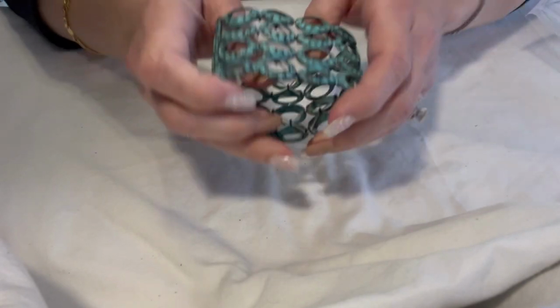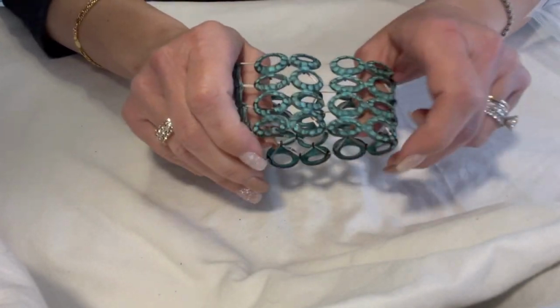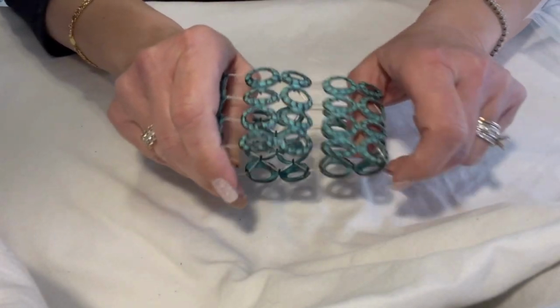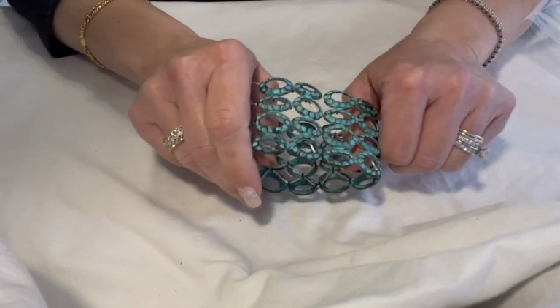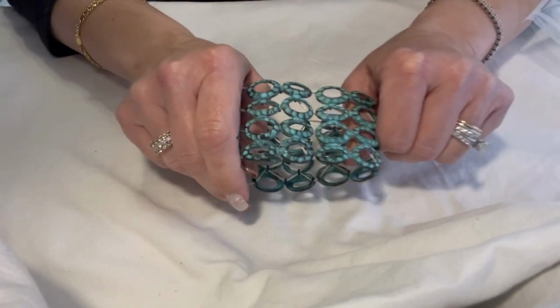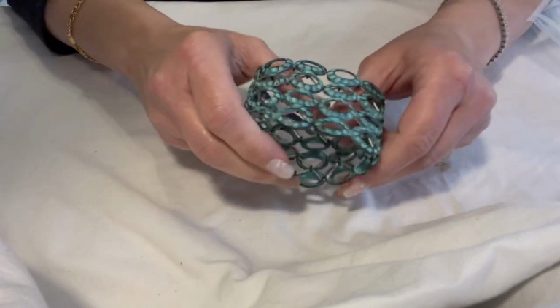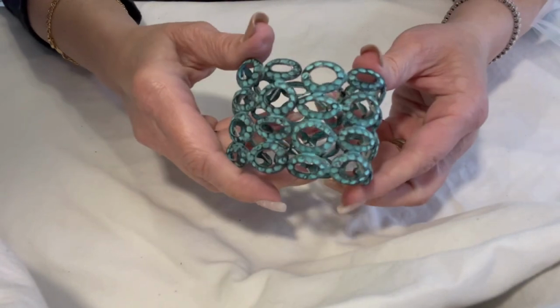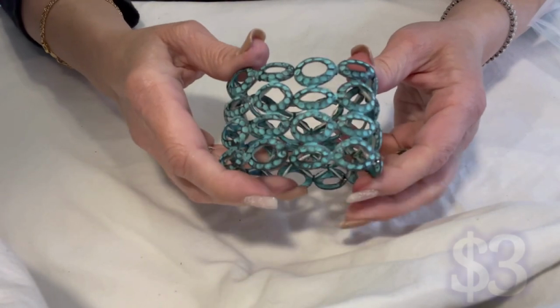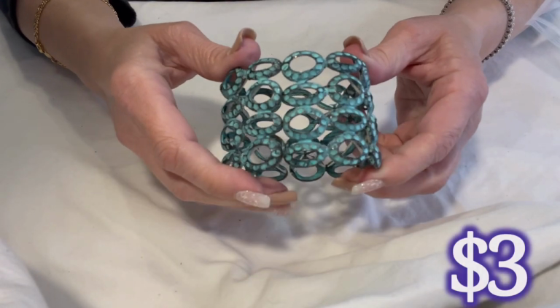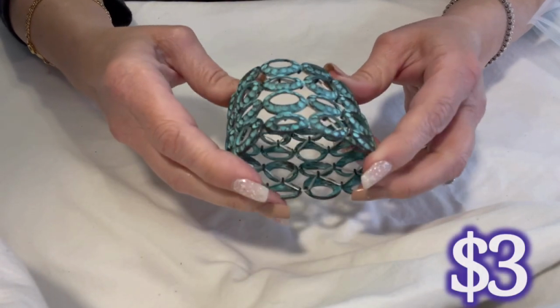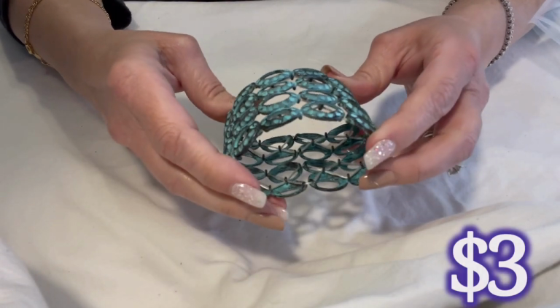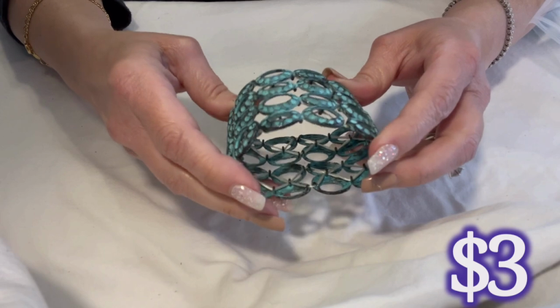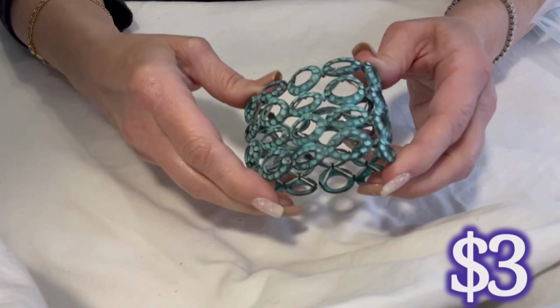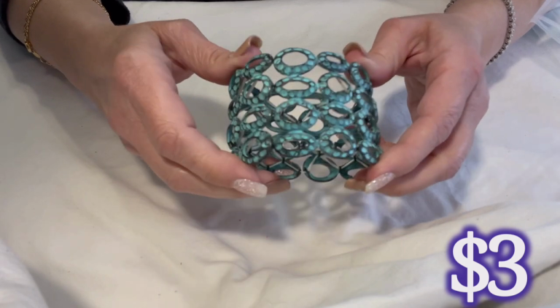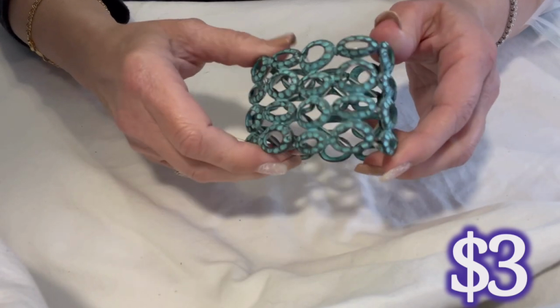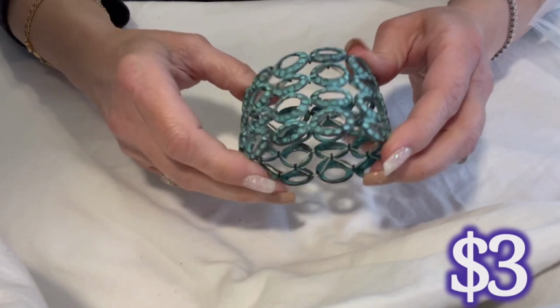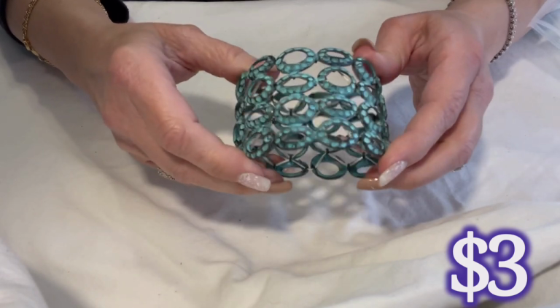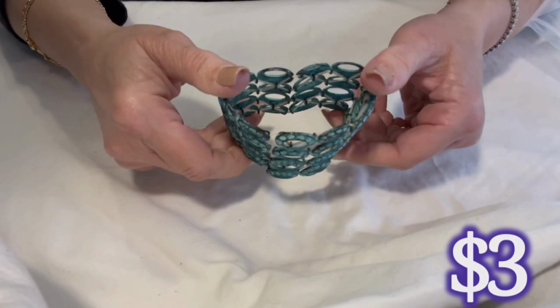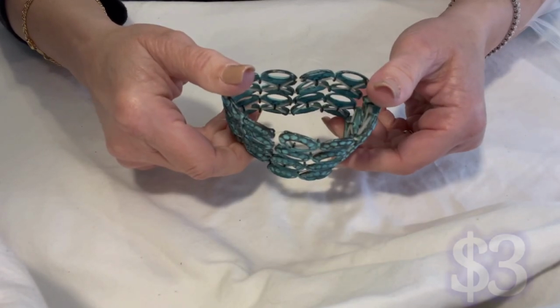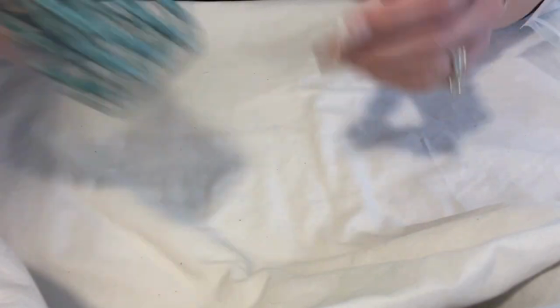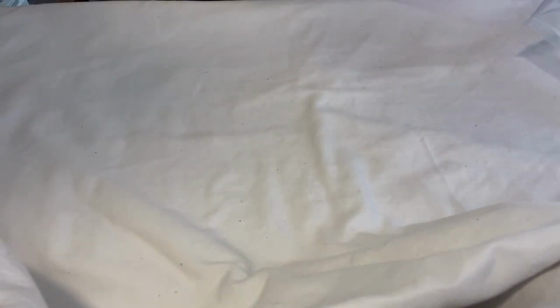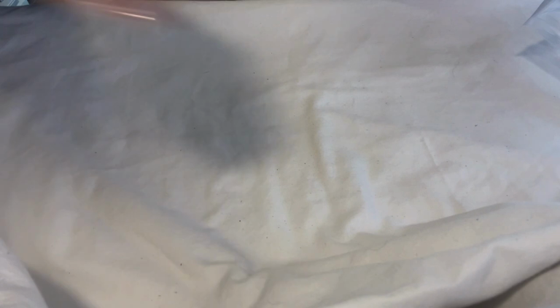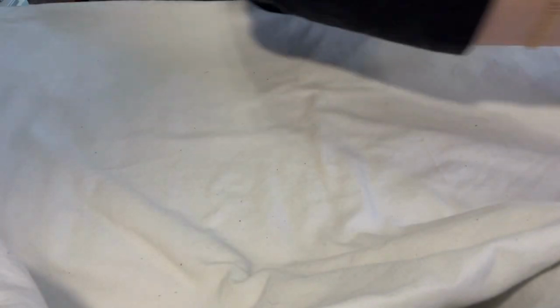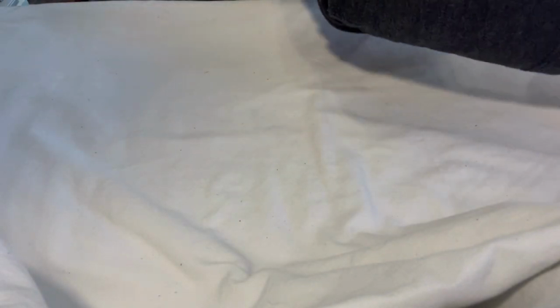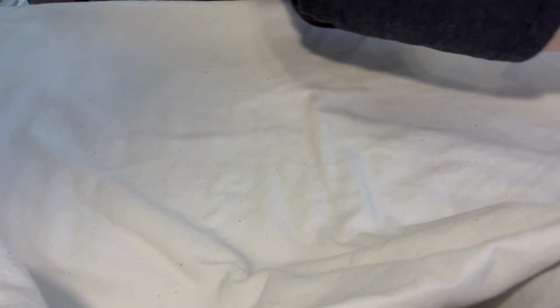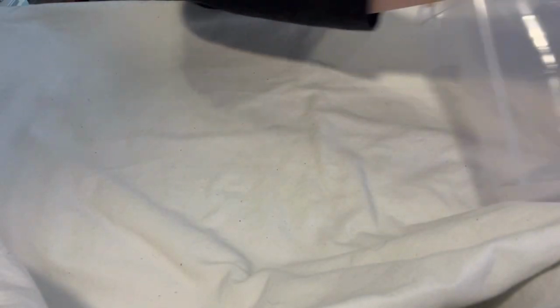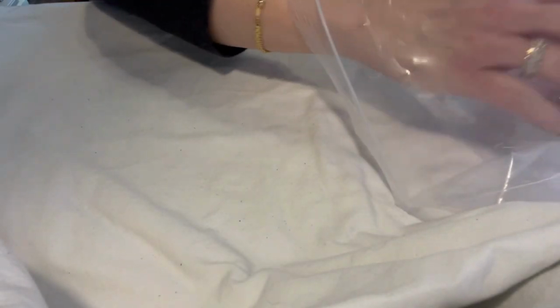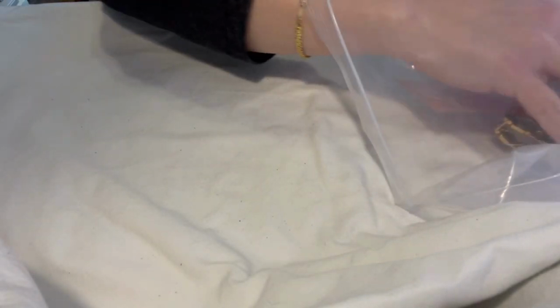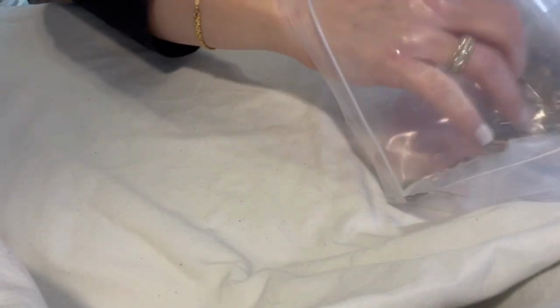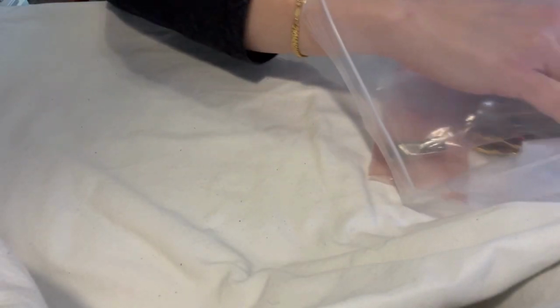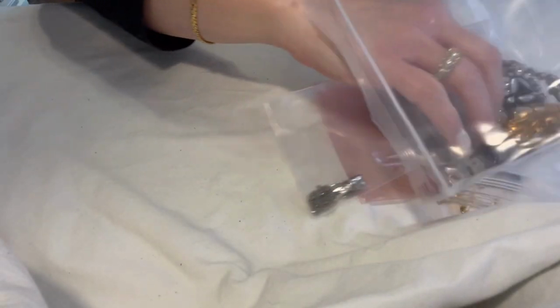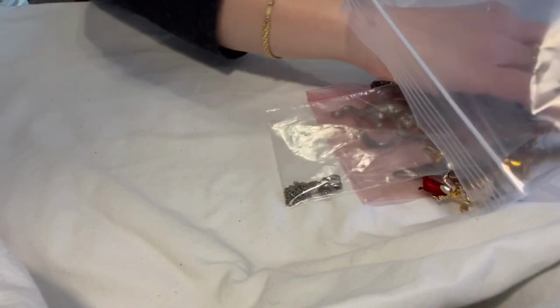This is just a nice stretch bracelet in a kind of a copper patina look. It's got good stretch to it still.